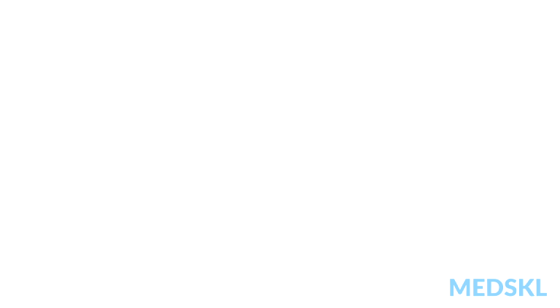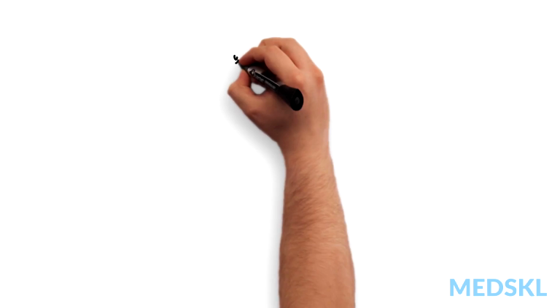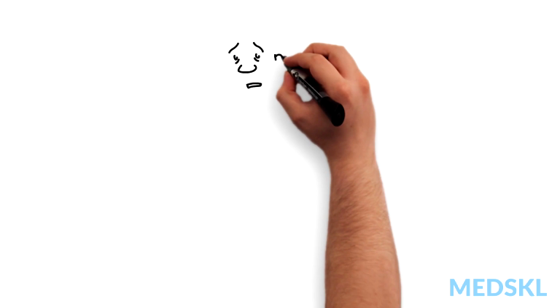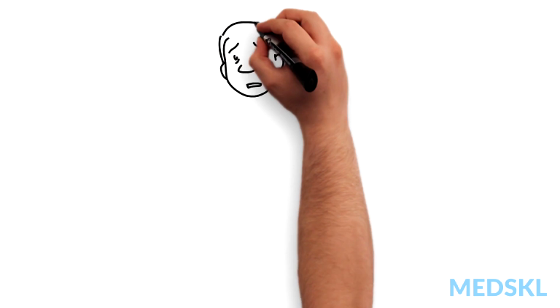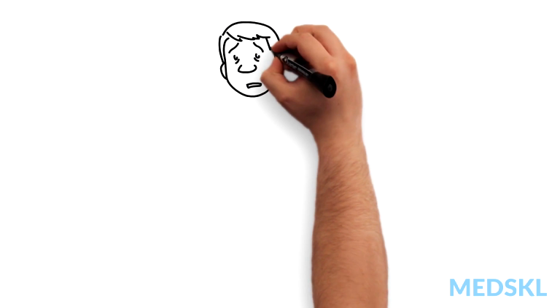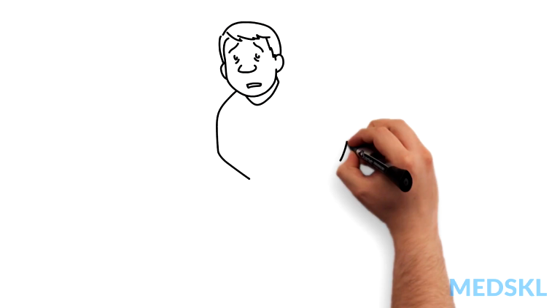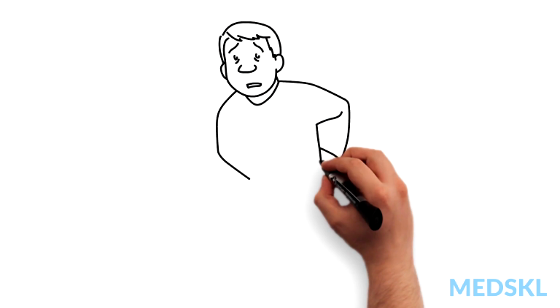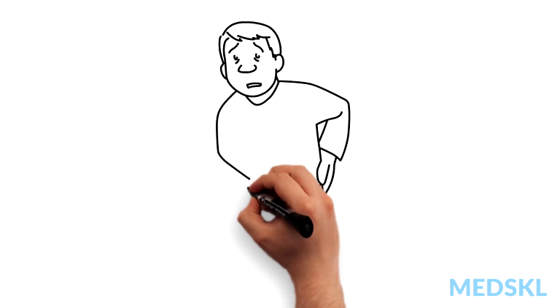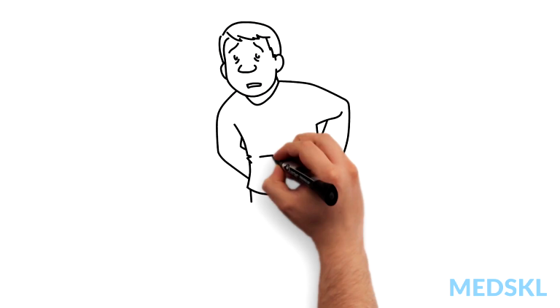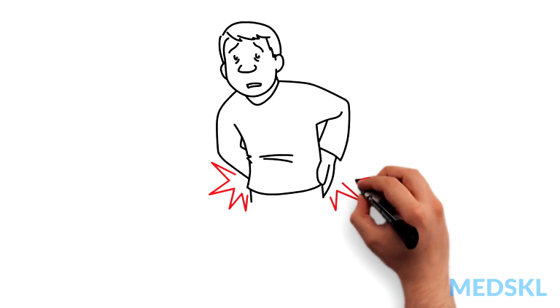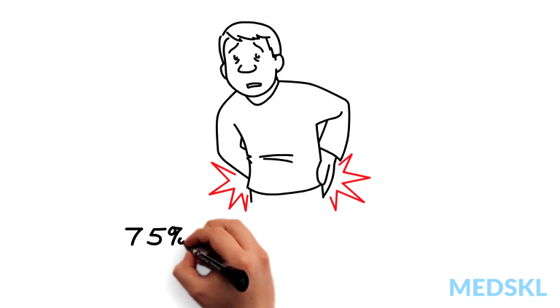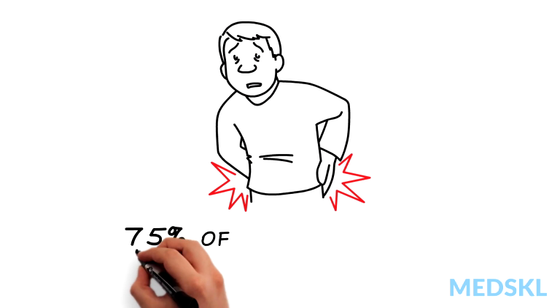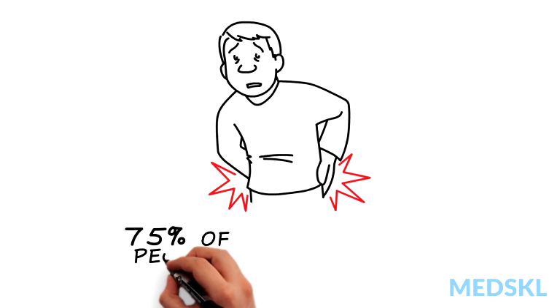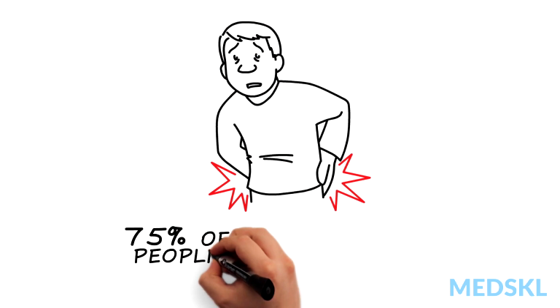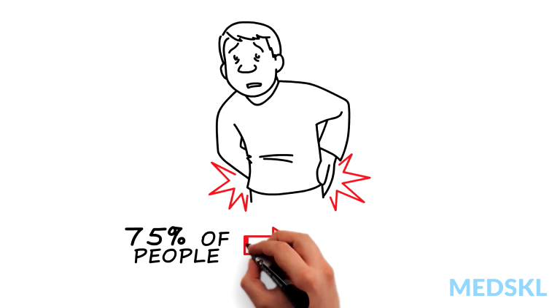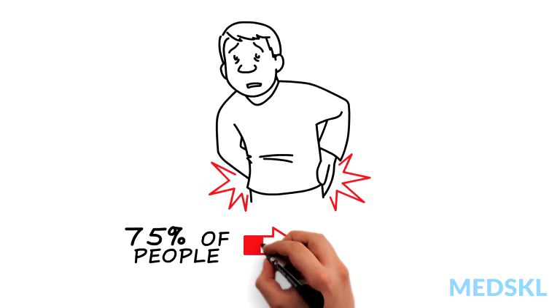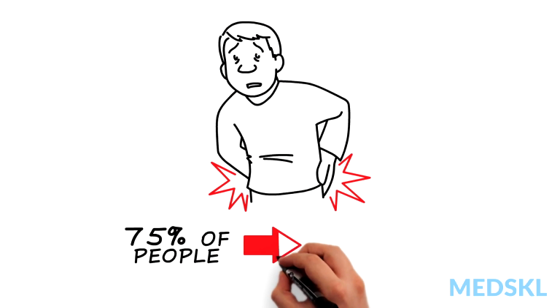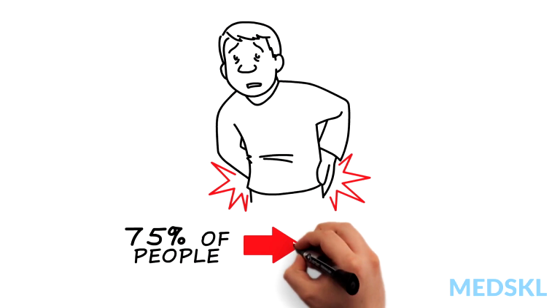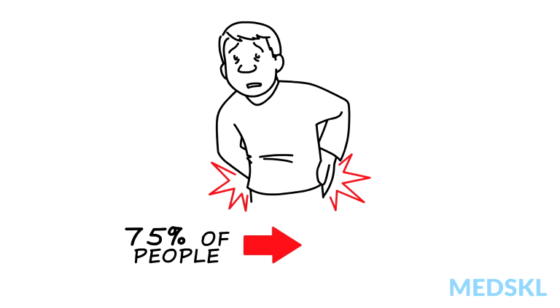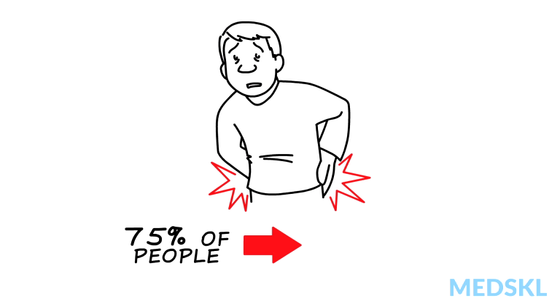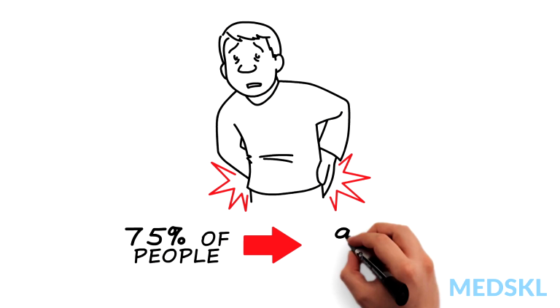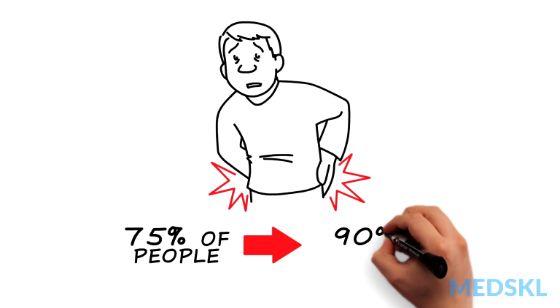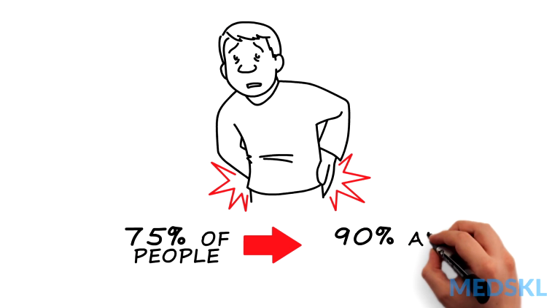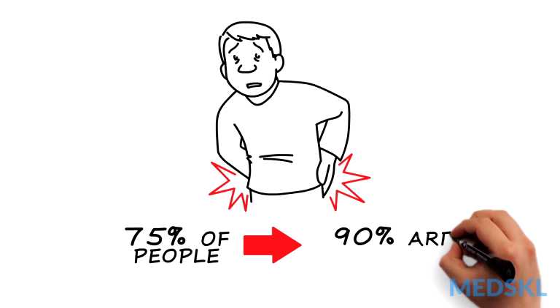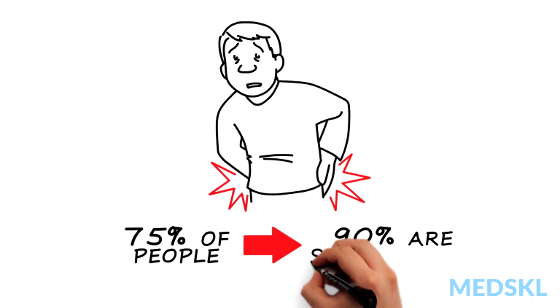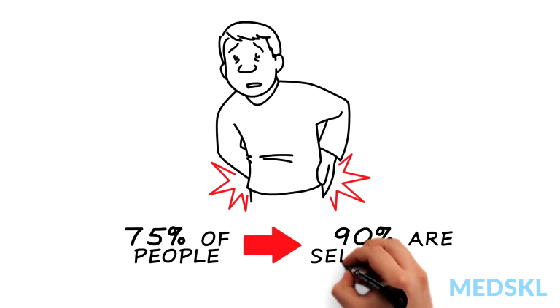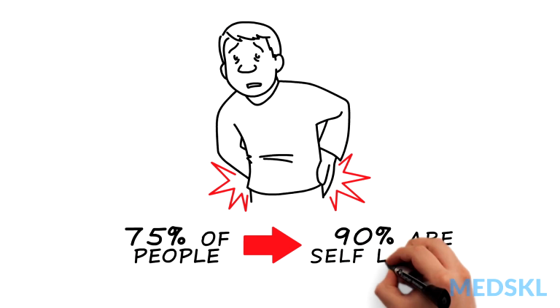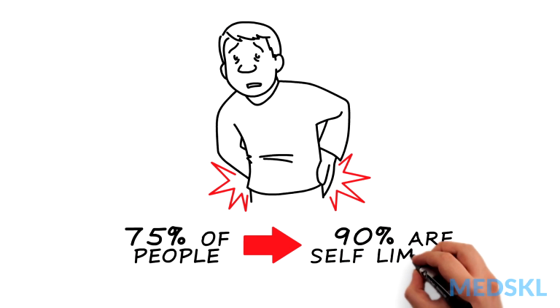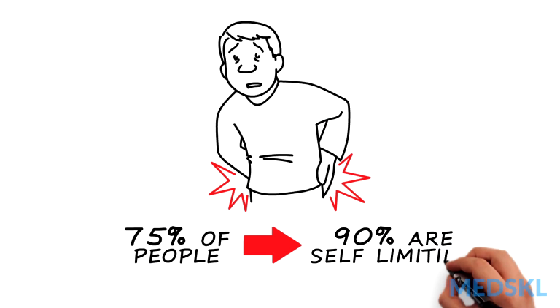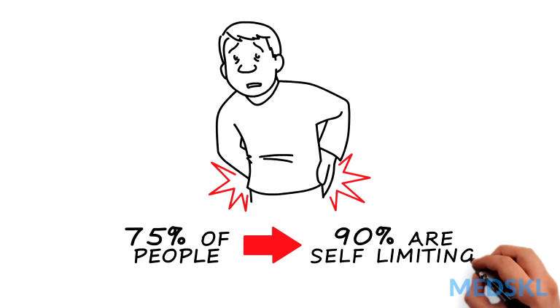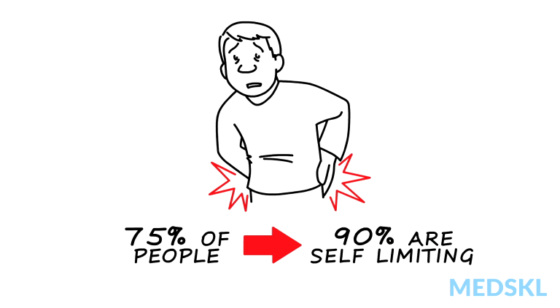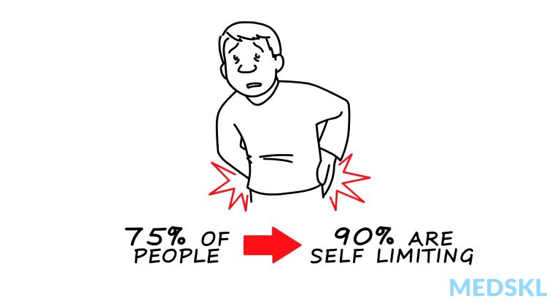Low back pain will occur in 75% of people at some point in their lives. Thankfully, 90% of these episodes are benign and self-limiting.